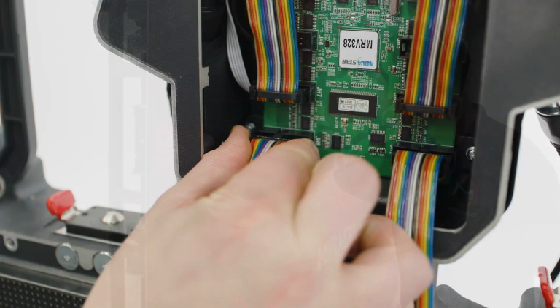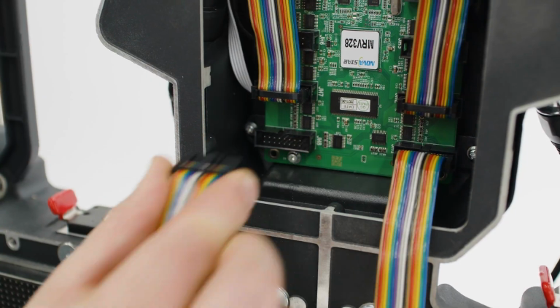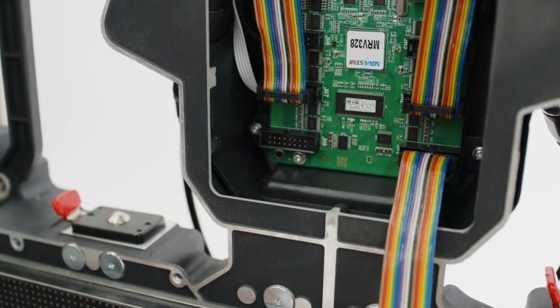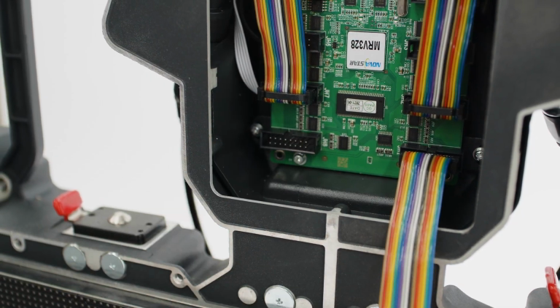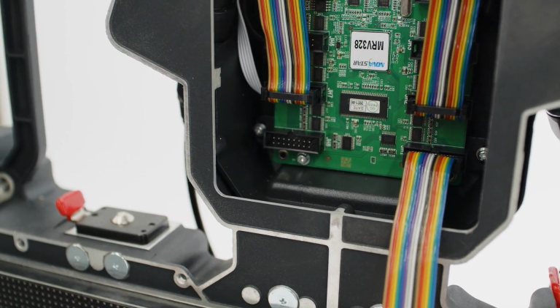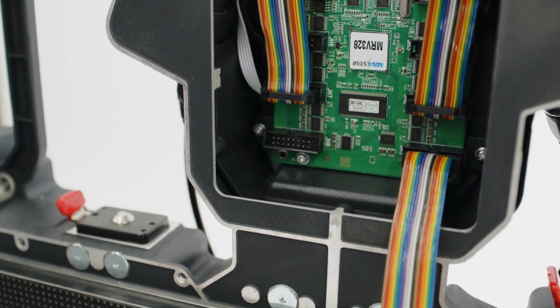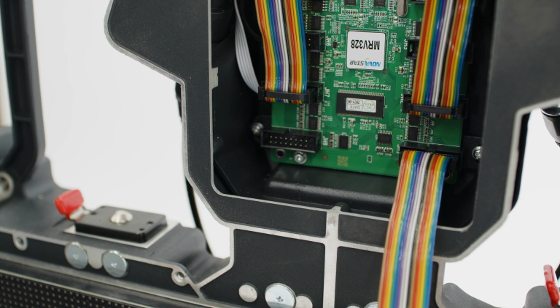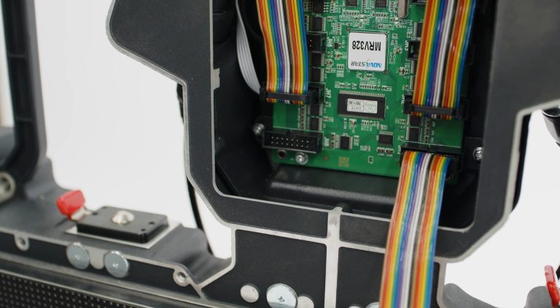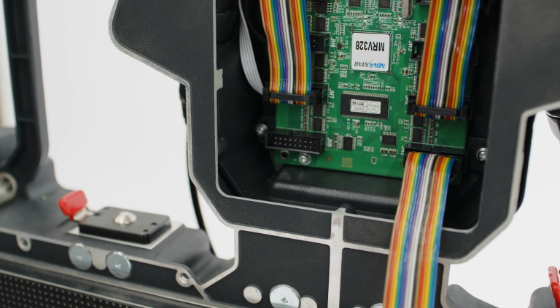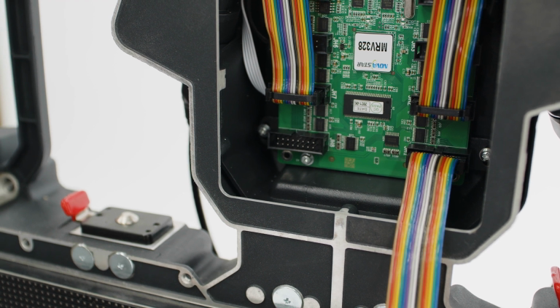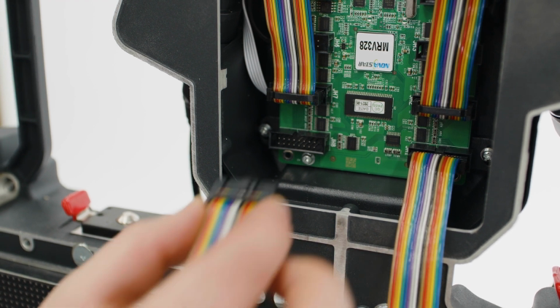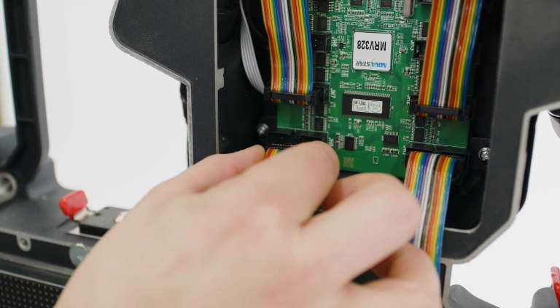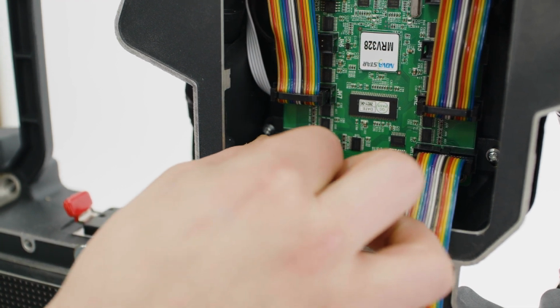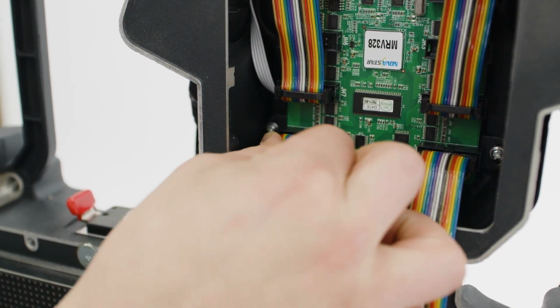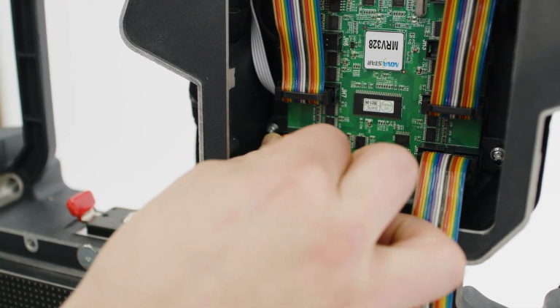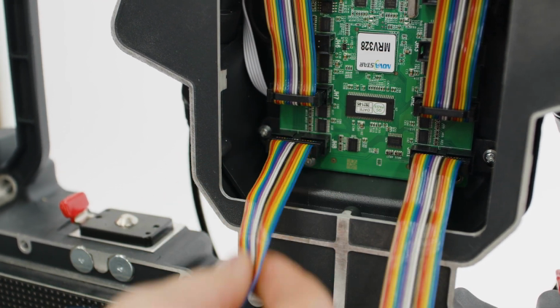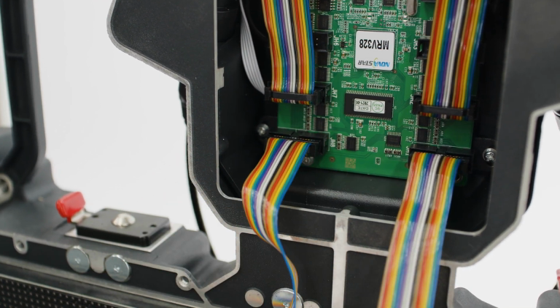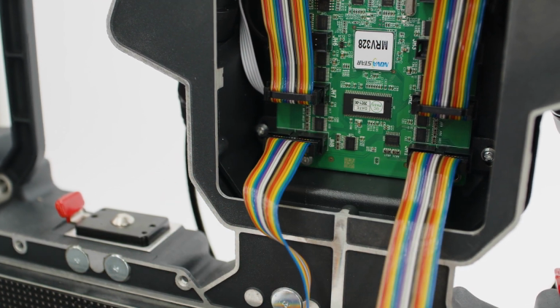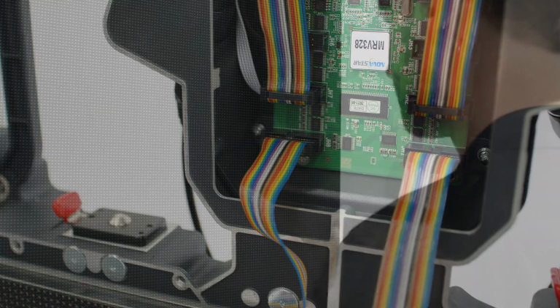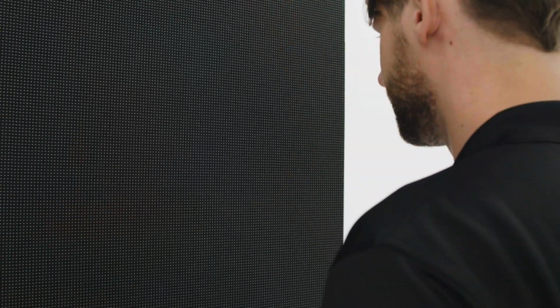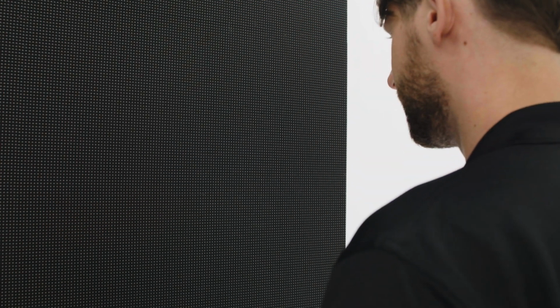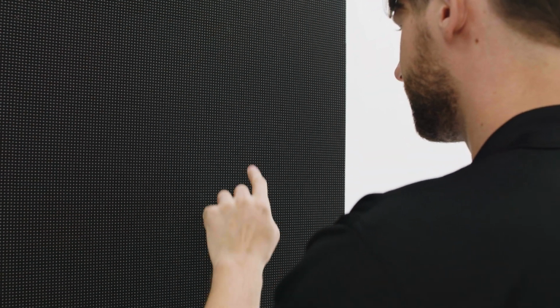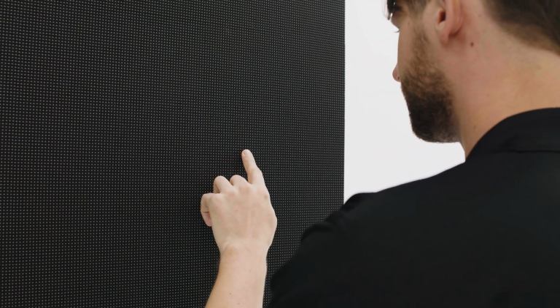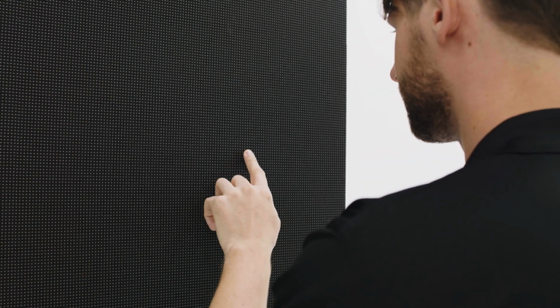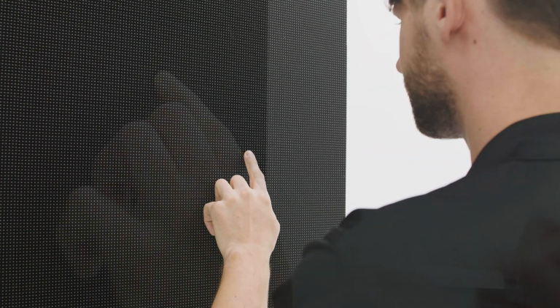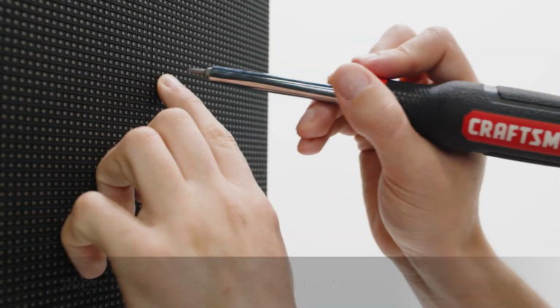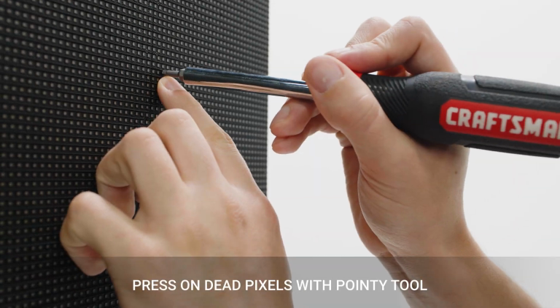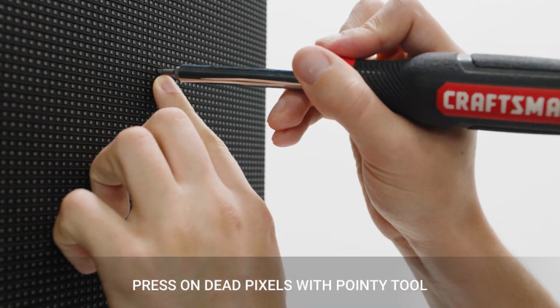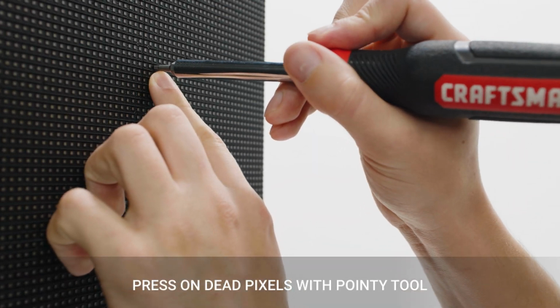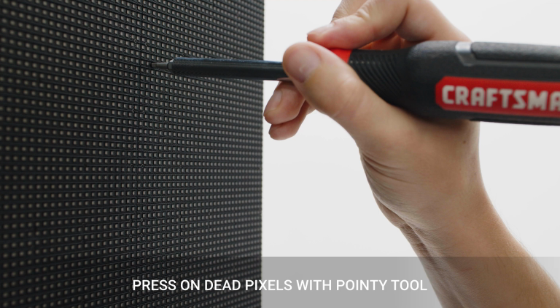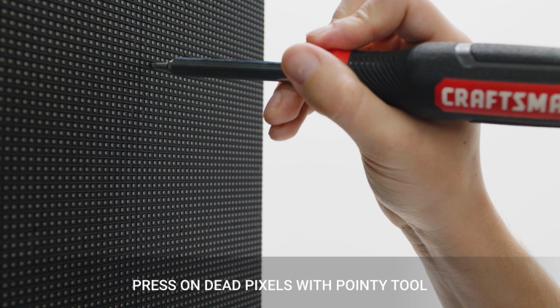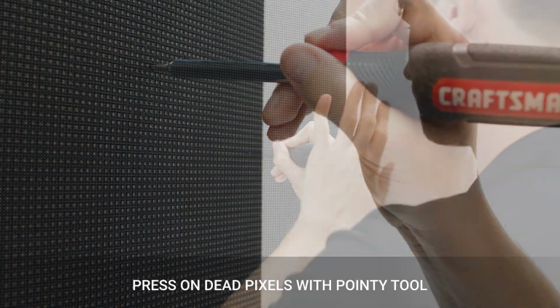If an LED module displays some discolored areas, you may need to adjust or replace the flat data cable. In some cases, dead pixels can be fixed by pressing on the LED with a small pointy object.